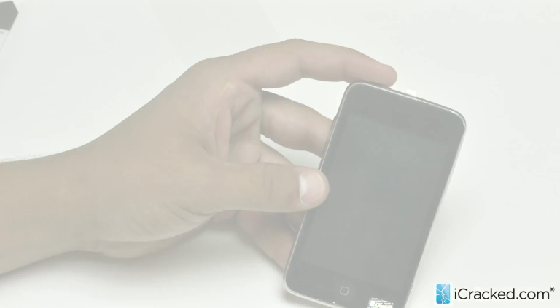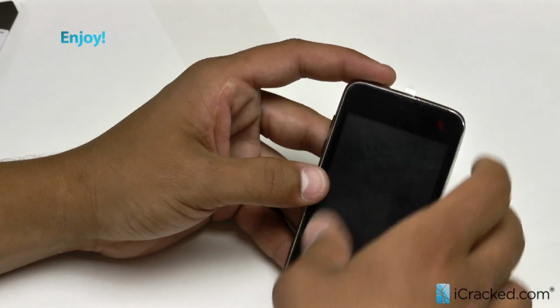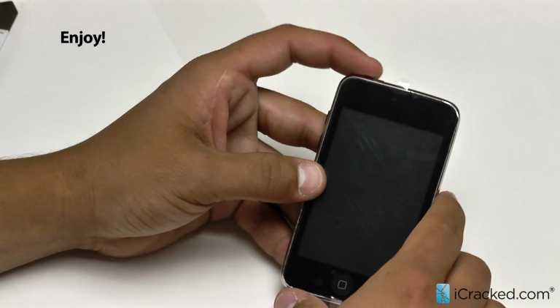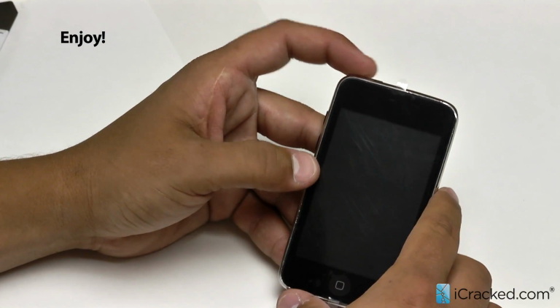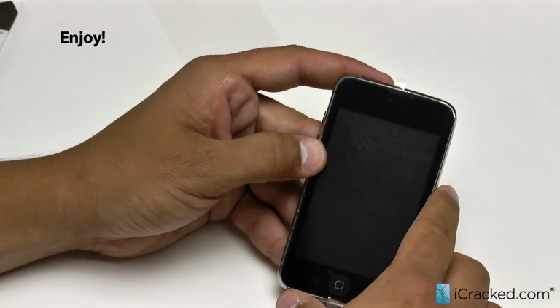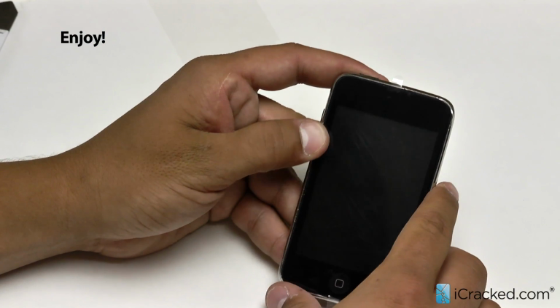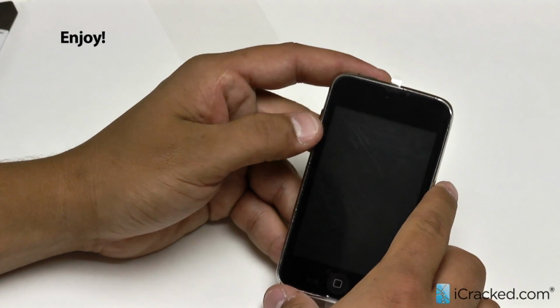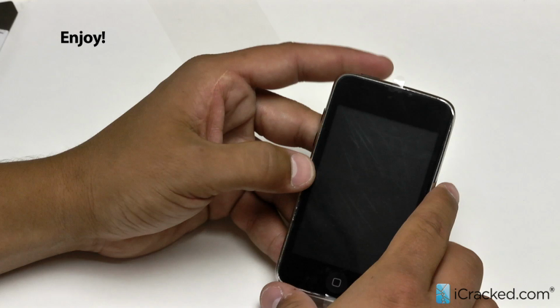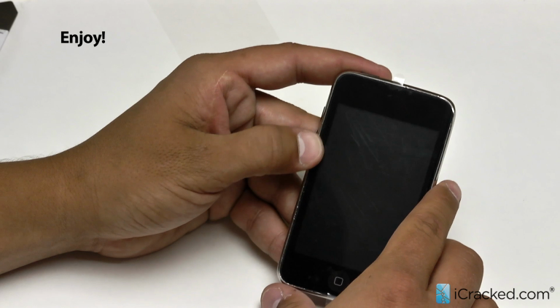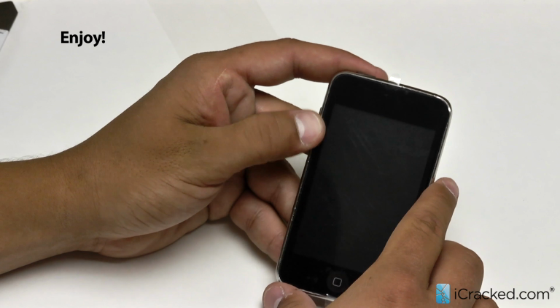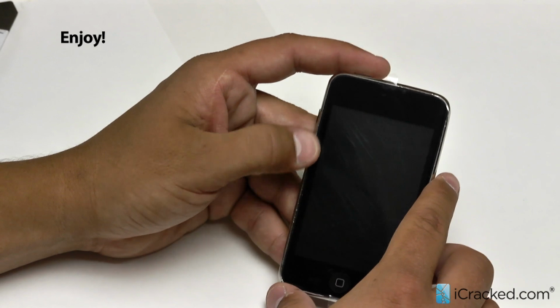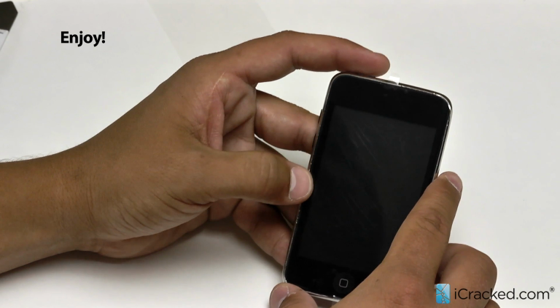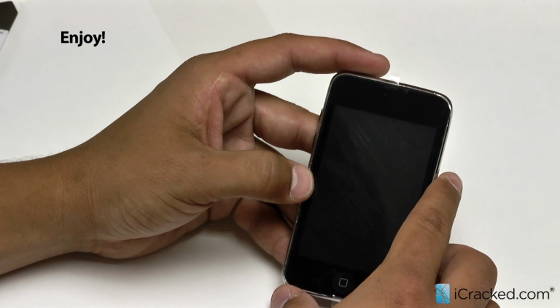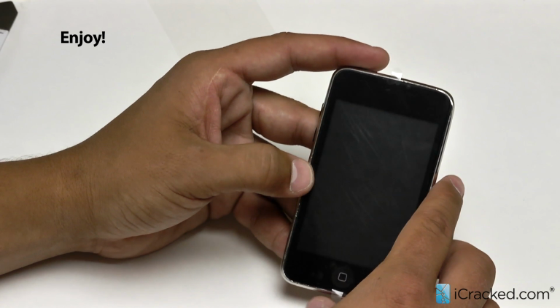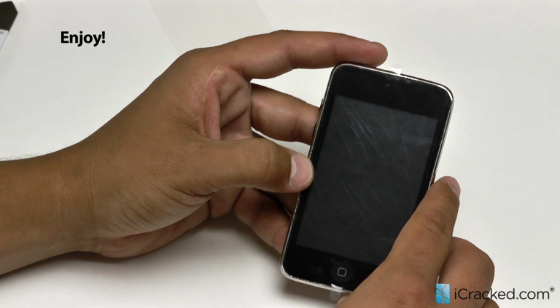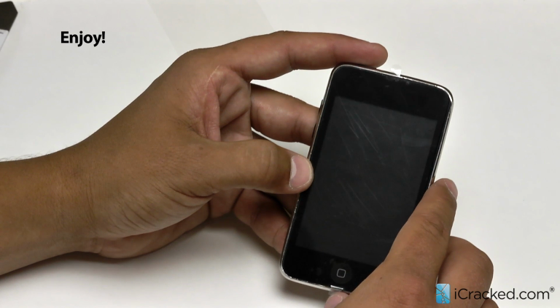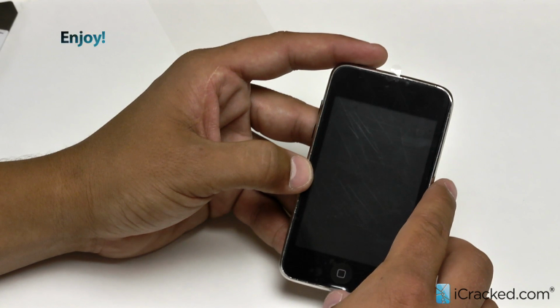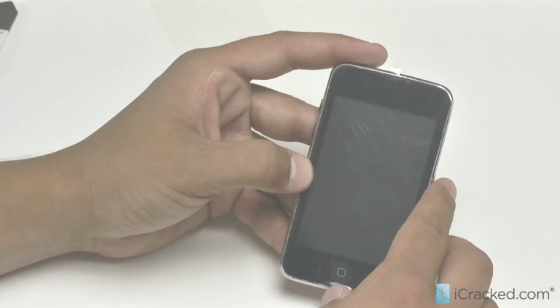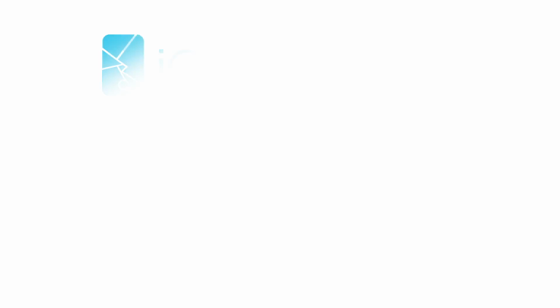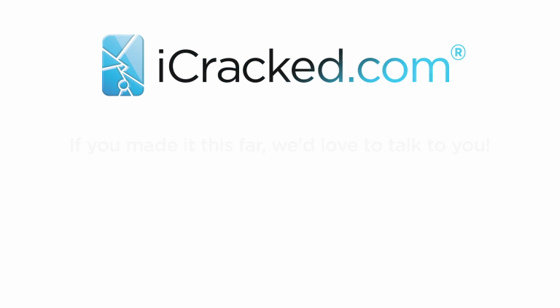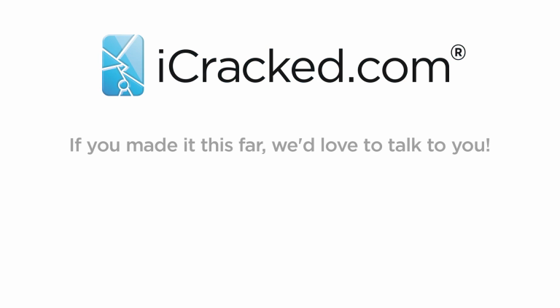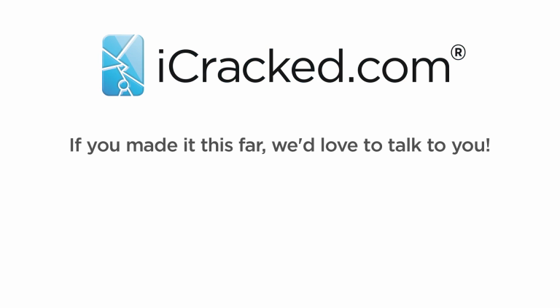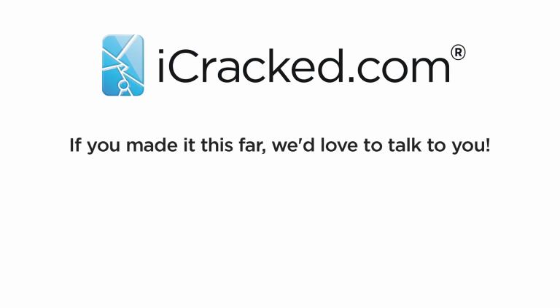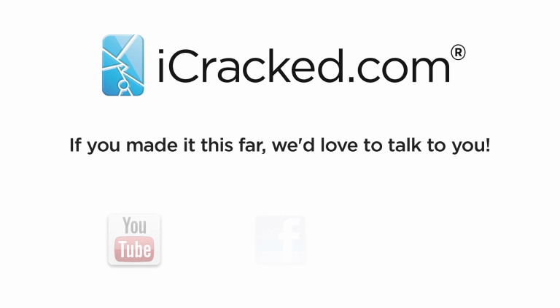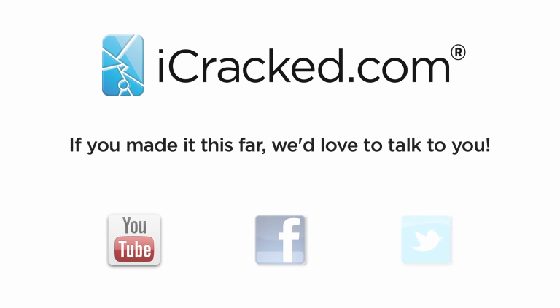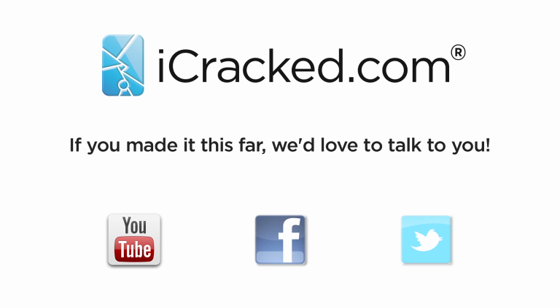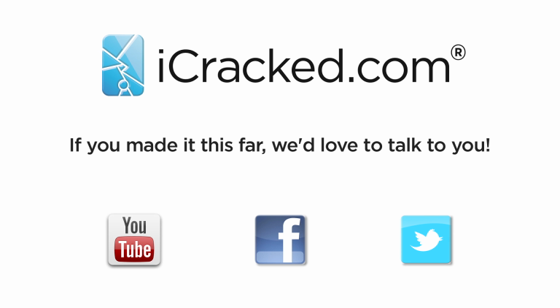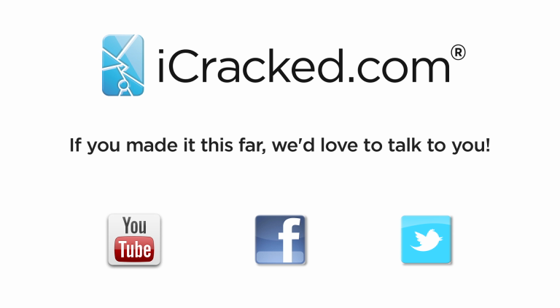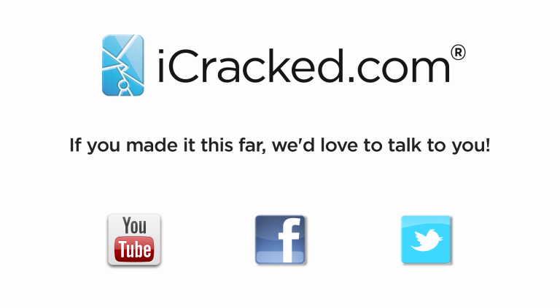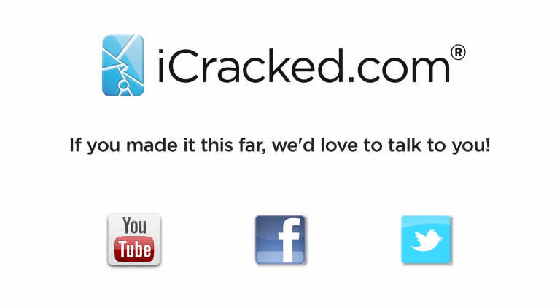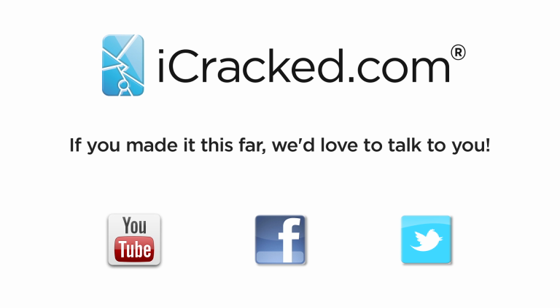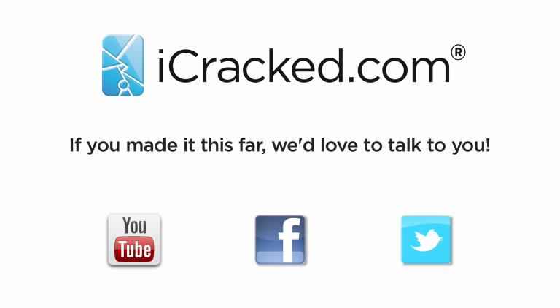And there you have it — there is your iPod Touch second or third generation screen repair. A fairly easy repair and one that didn't take us too long. Thank you for watching and we will talk to you soon.